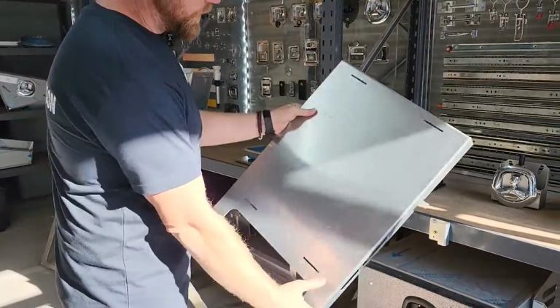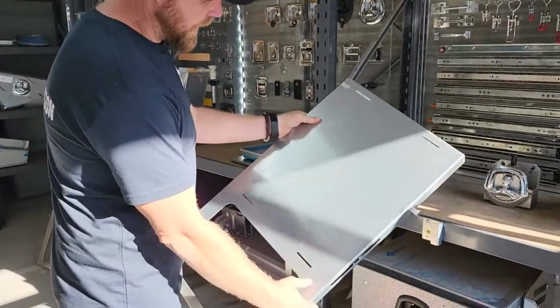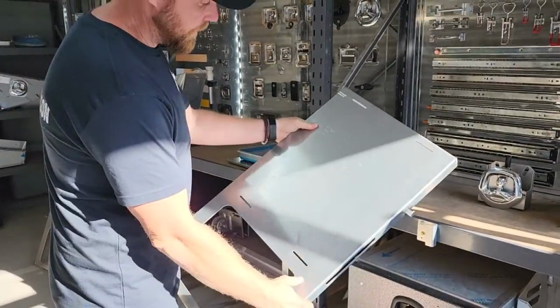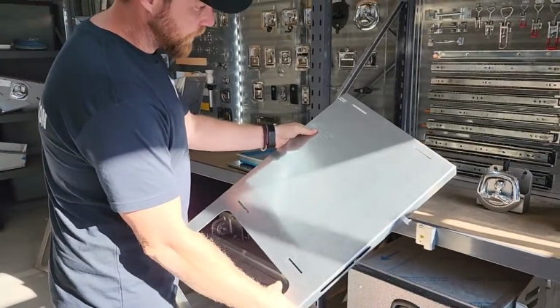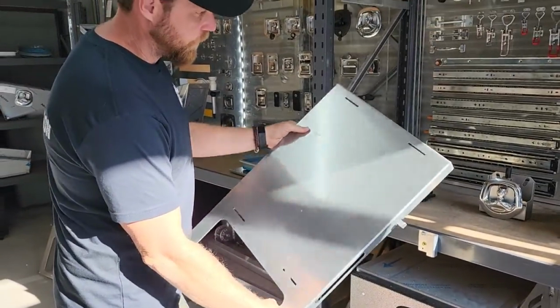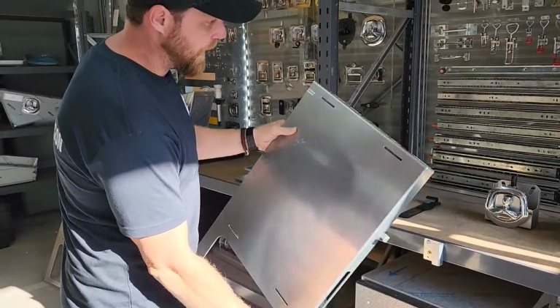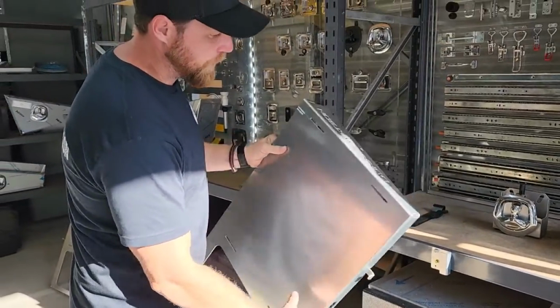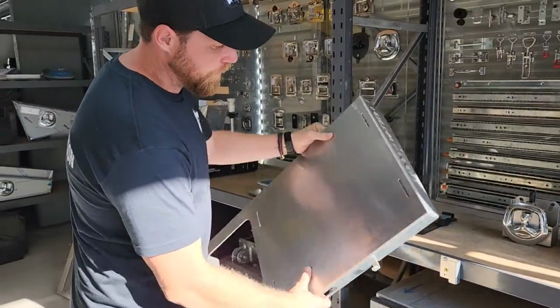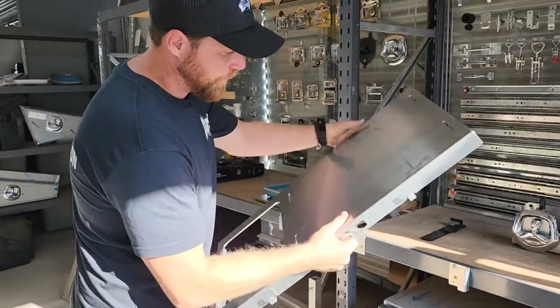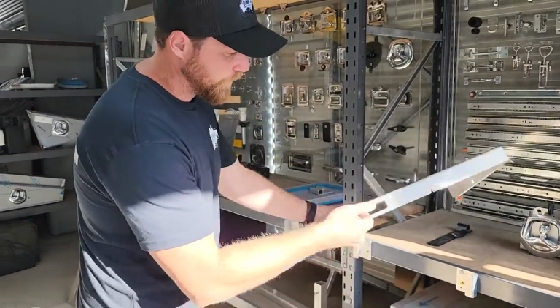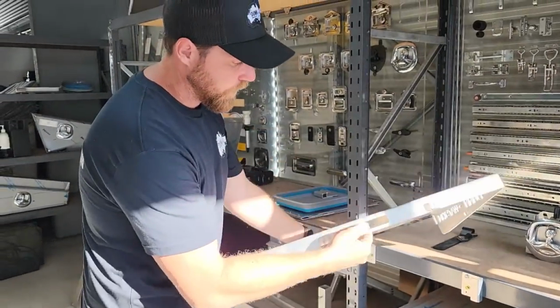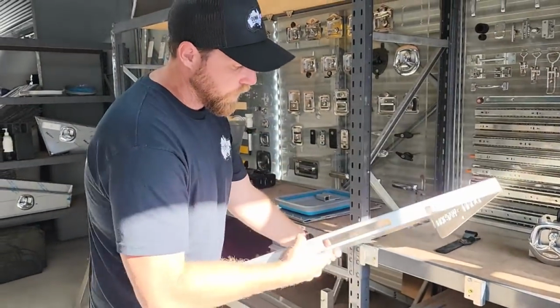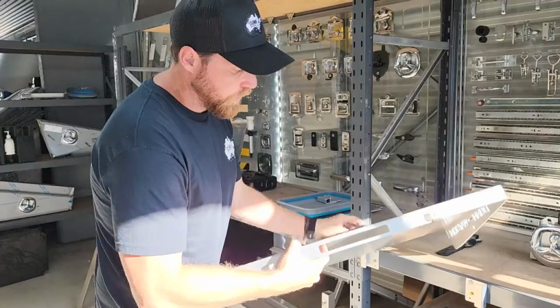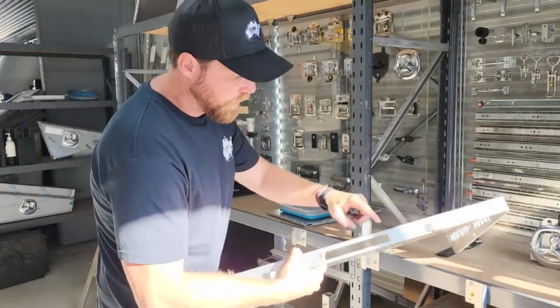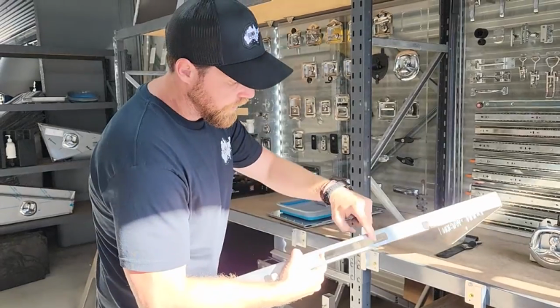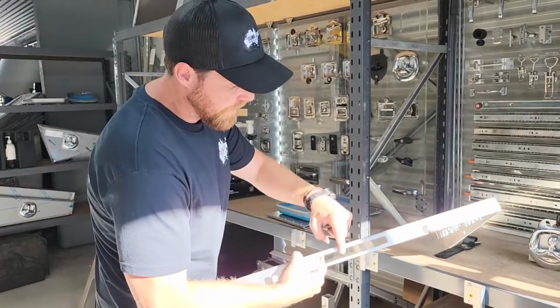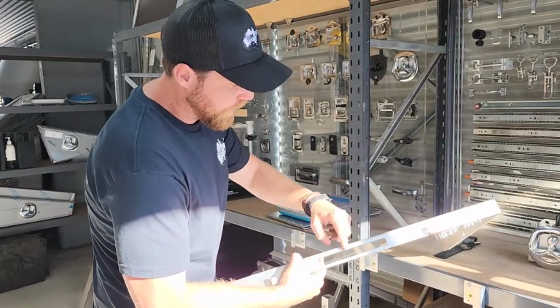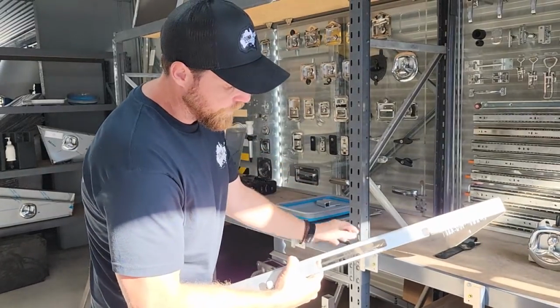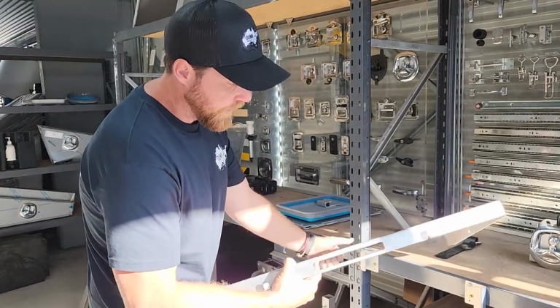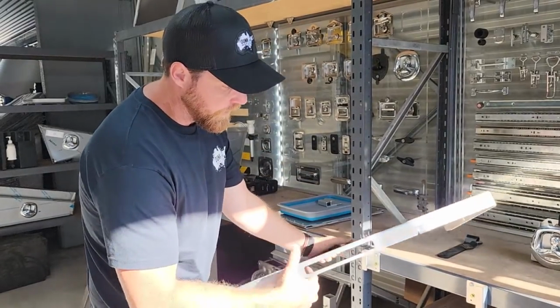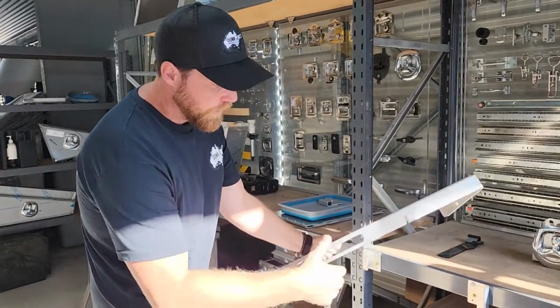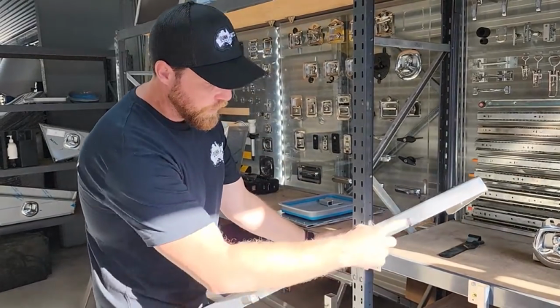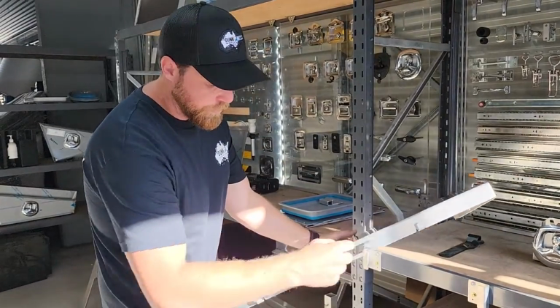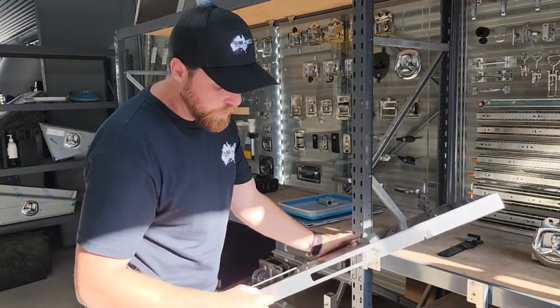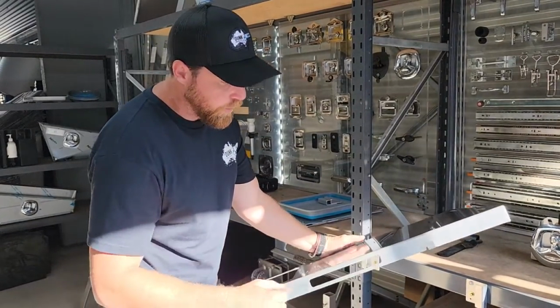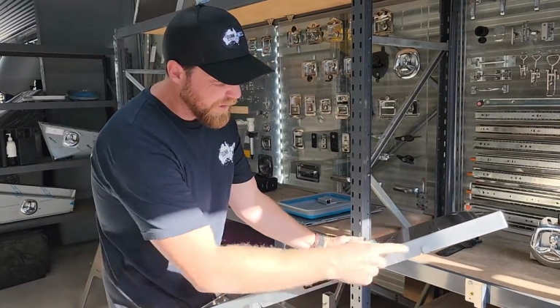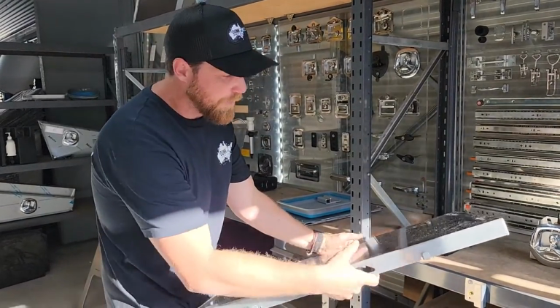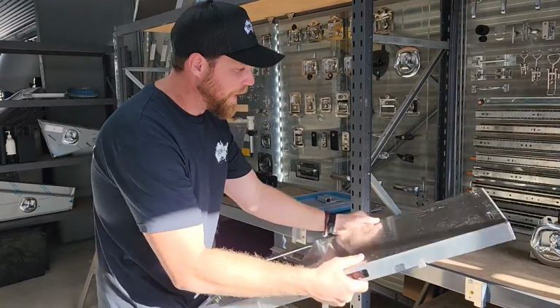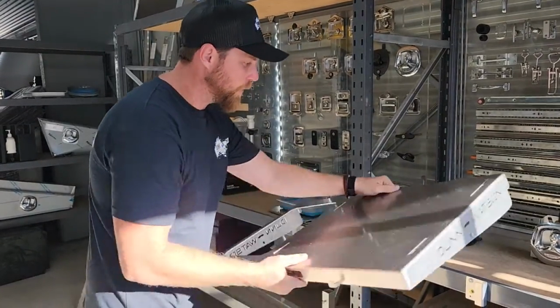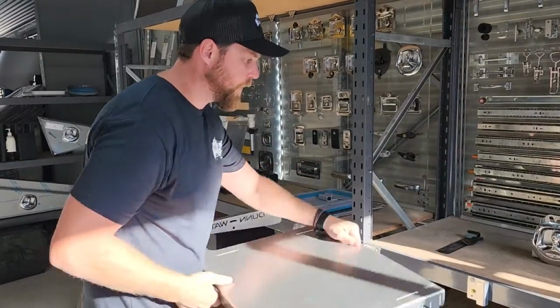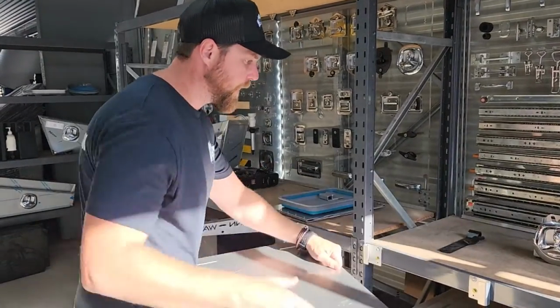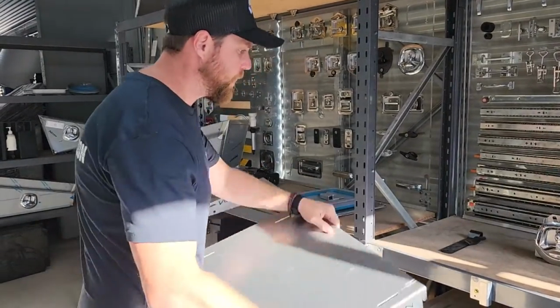And then the end lifts off as well — there you have it. 3mm aluminium. You'll notice you've got a tea towel rail on the front here, and you've got some hooks as well for a garbage bag or cooking utensils.